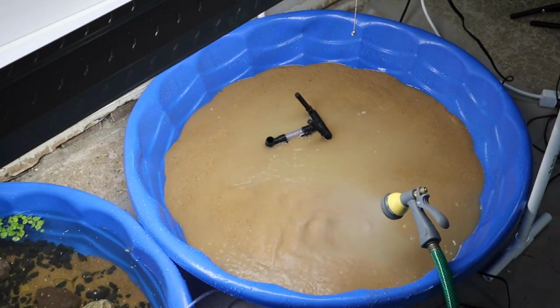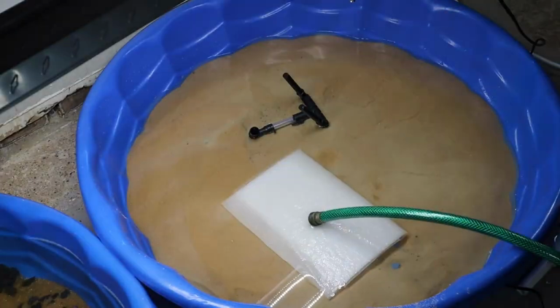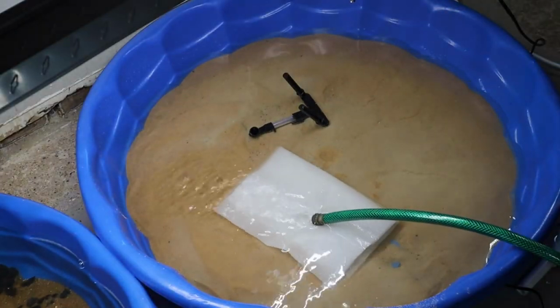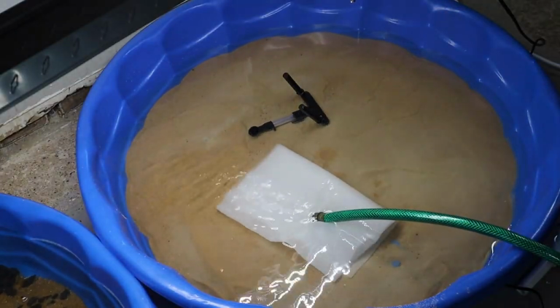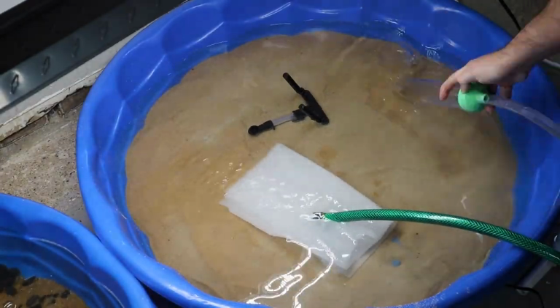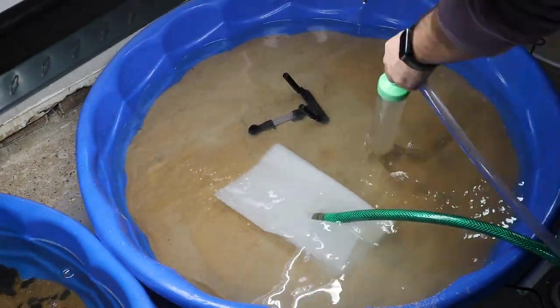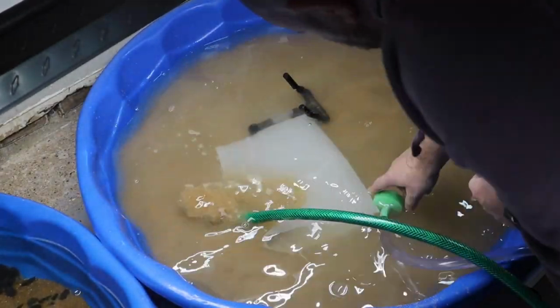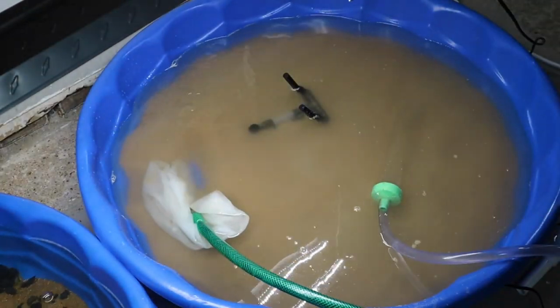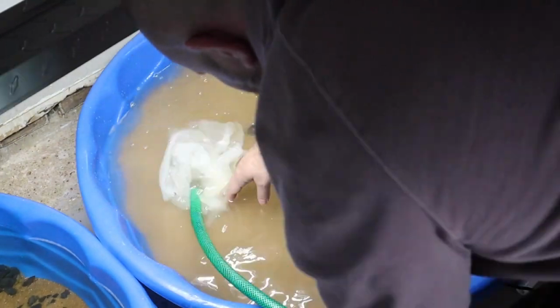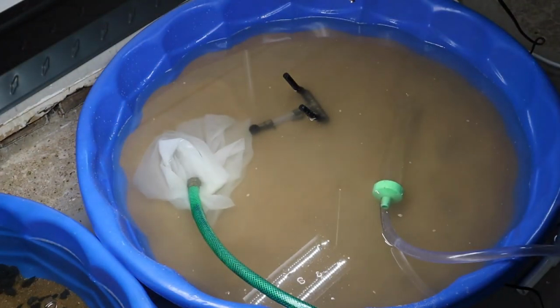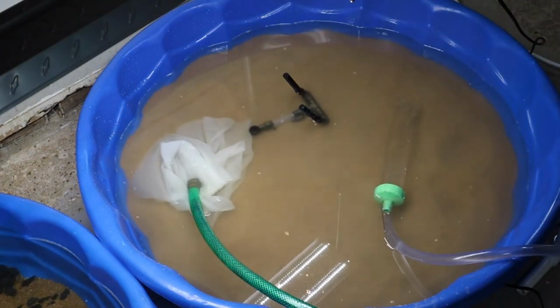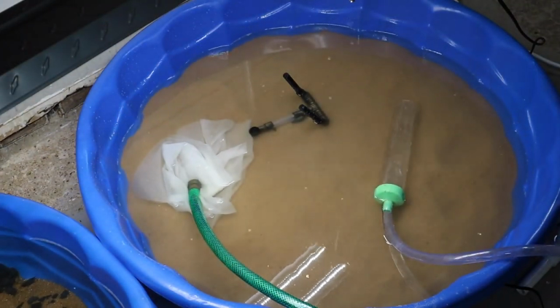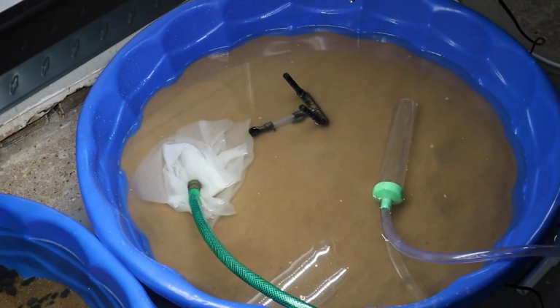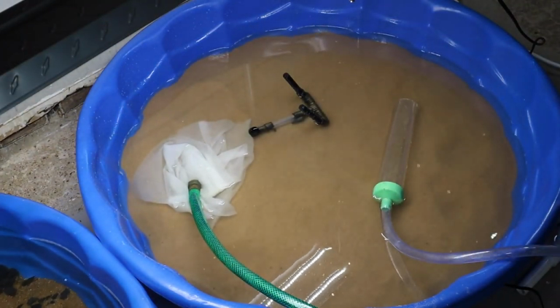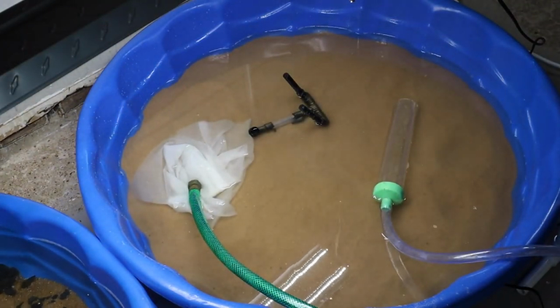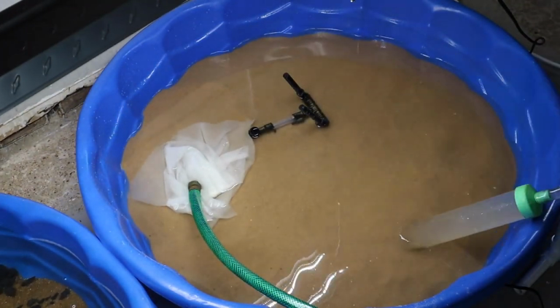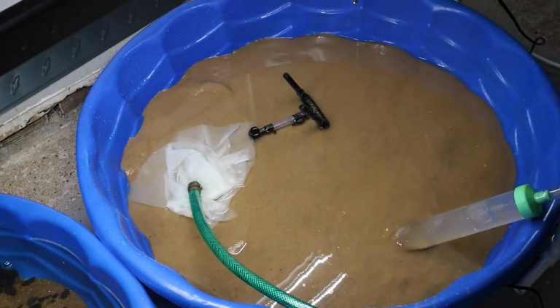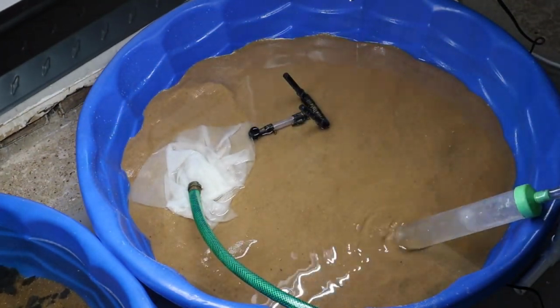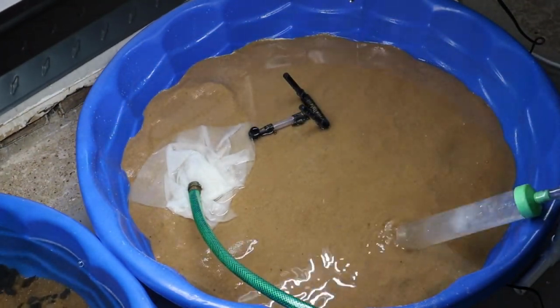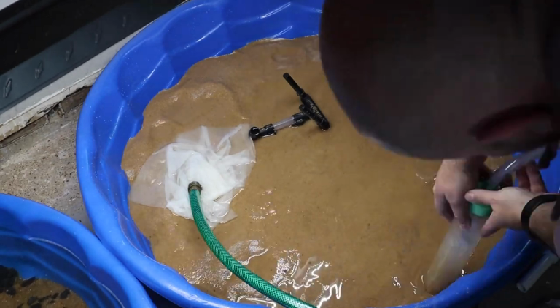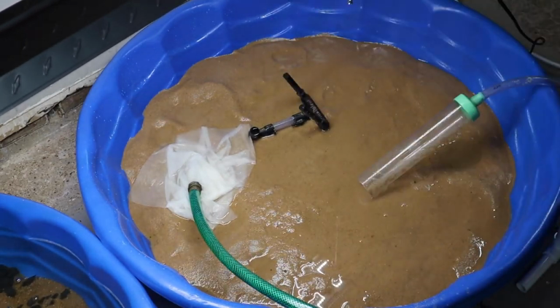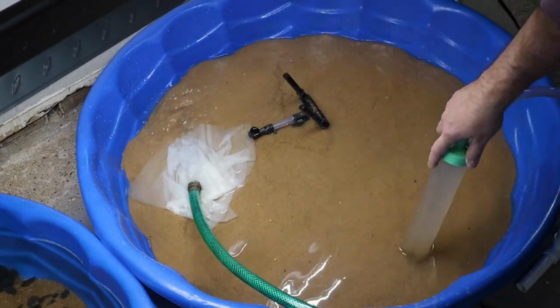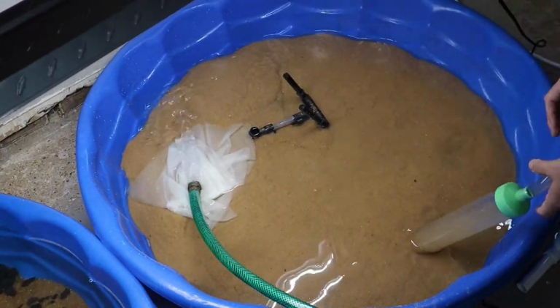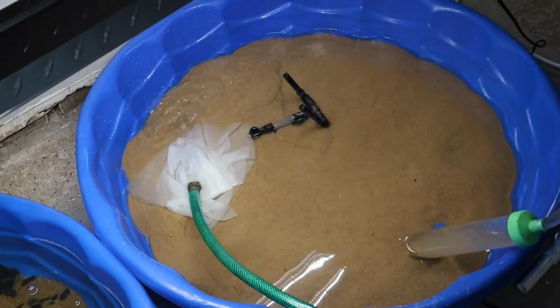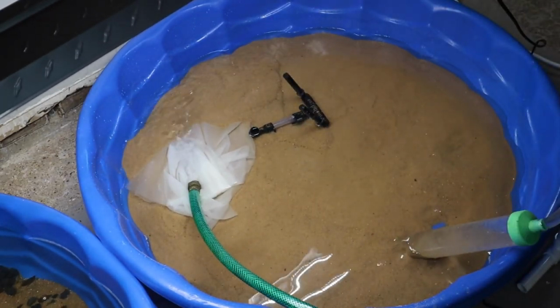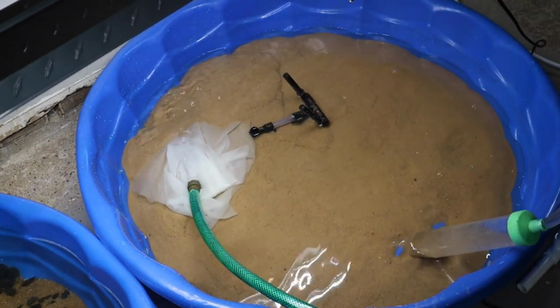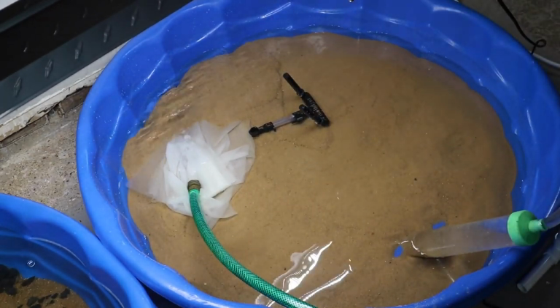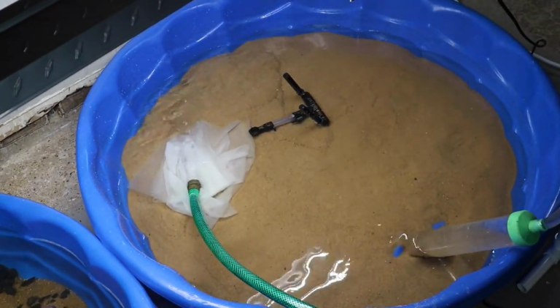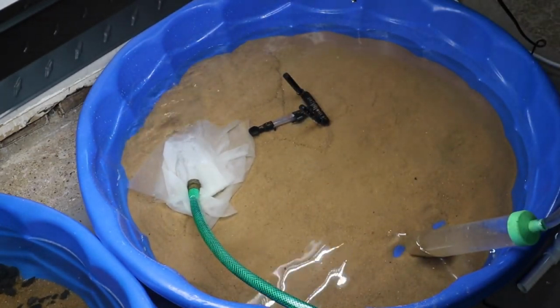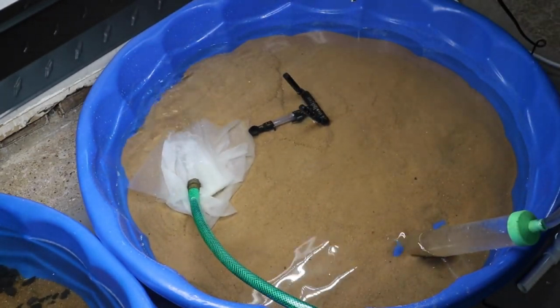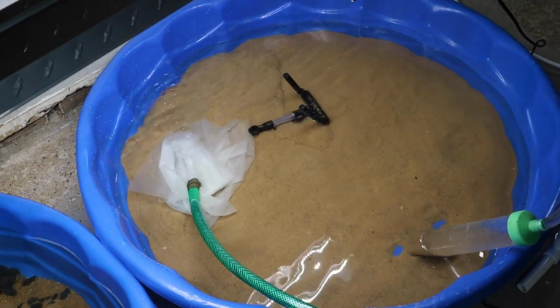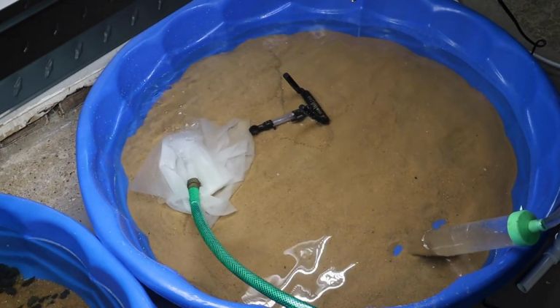With a really dirty substrate I like to put the hose right on a paper towel, which helps keep the dirt from getting disturbed. Then if I have to, I'll use my drain hose to drain the water, fill it back up, and just constantly do this until the water runs clean.